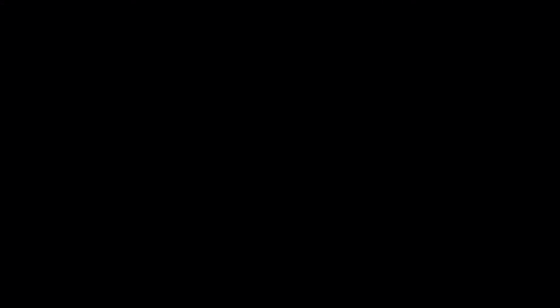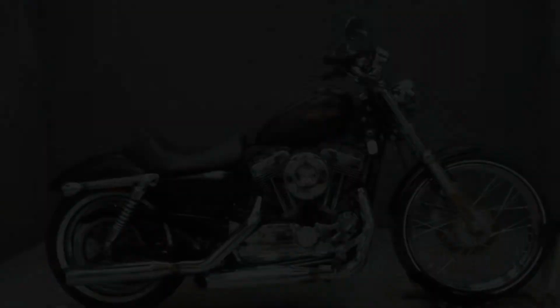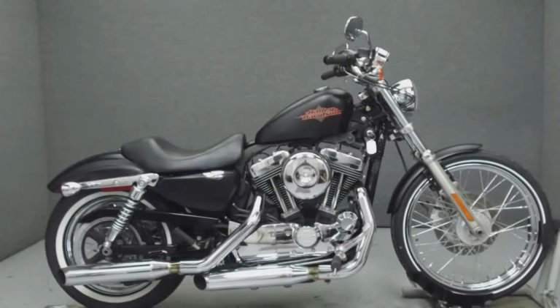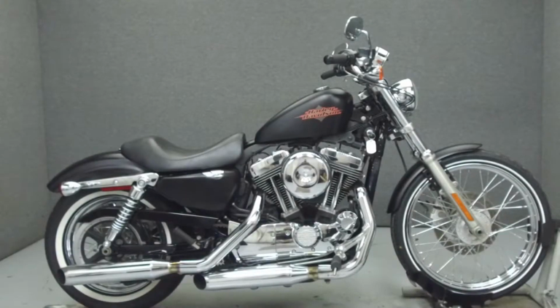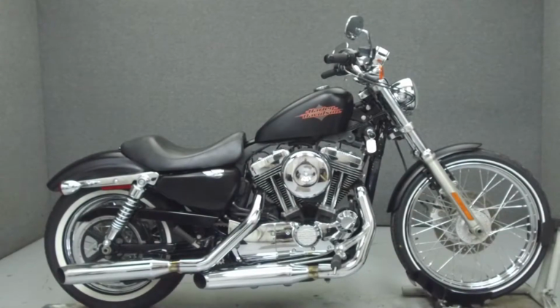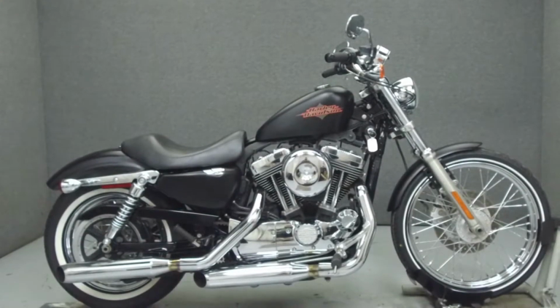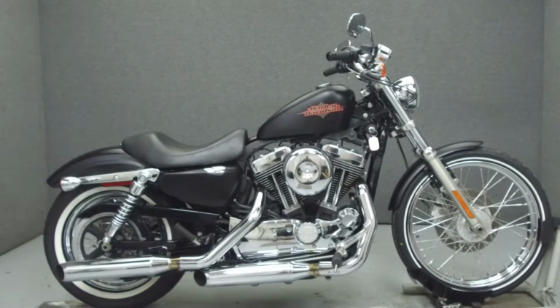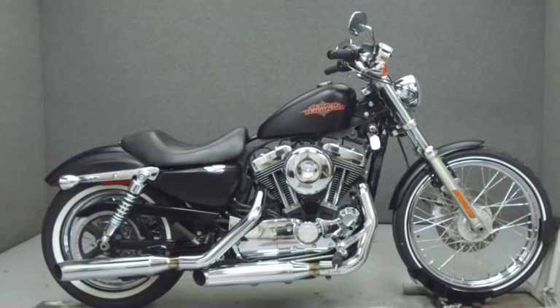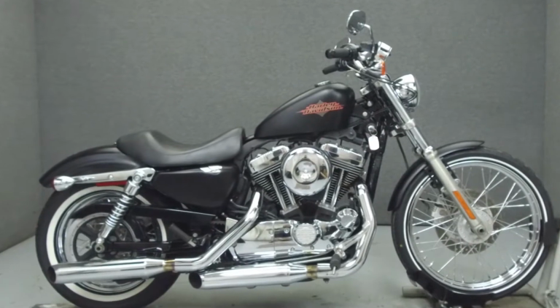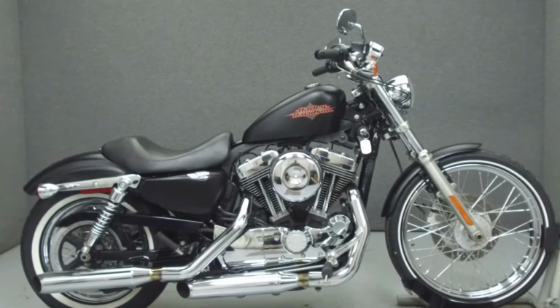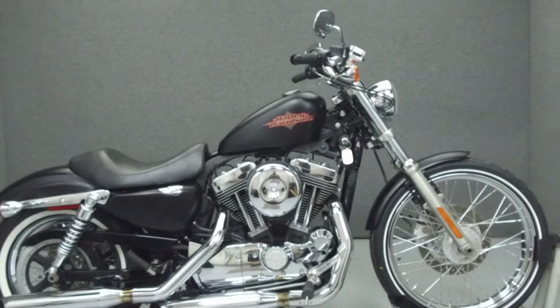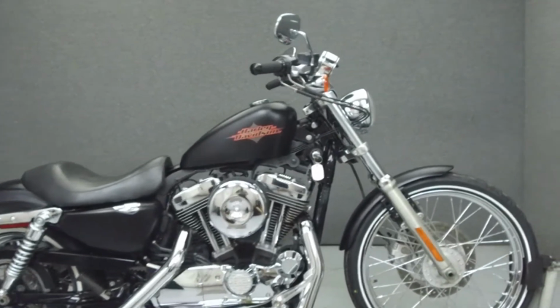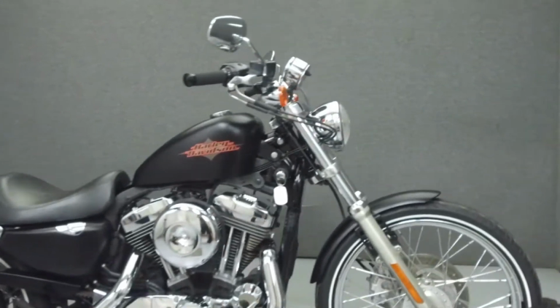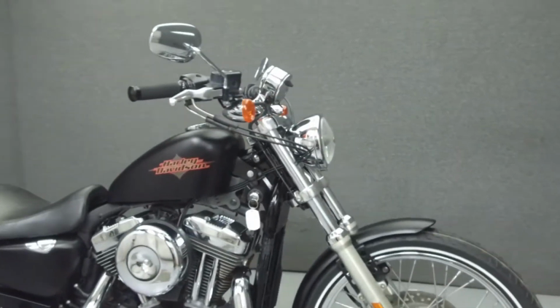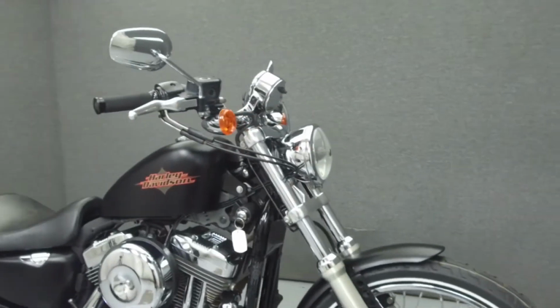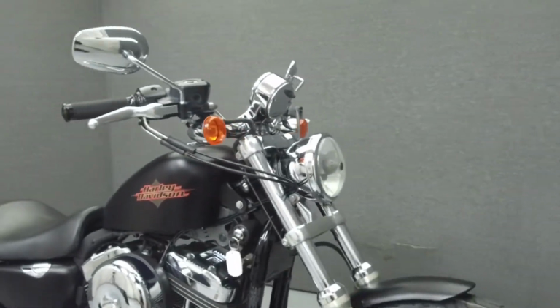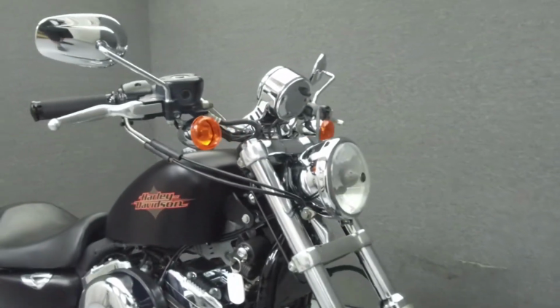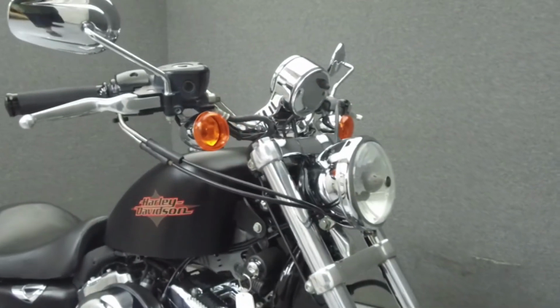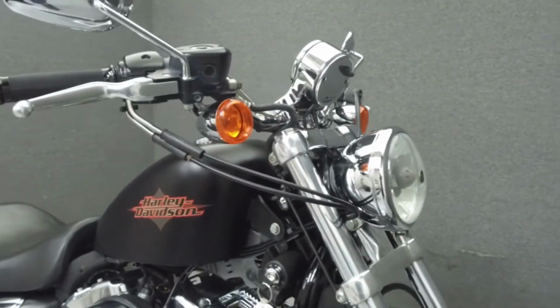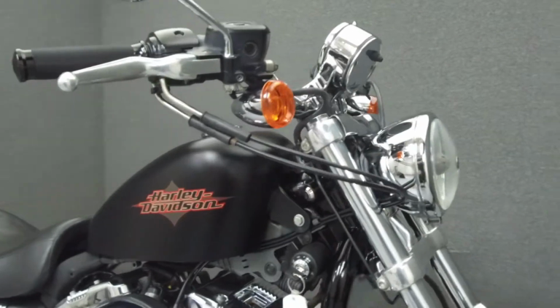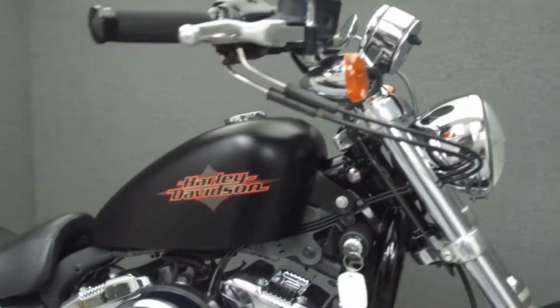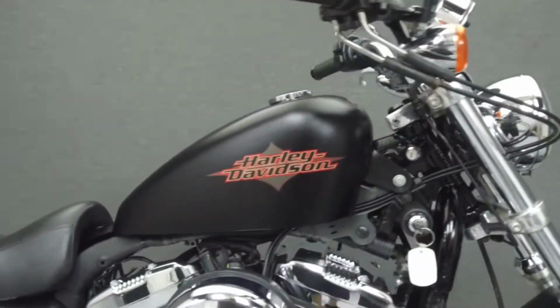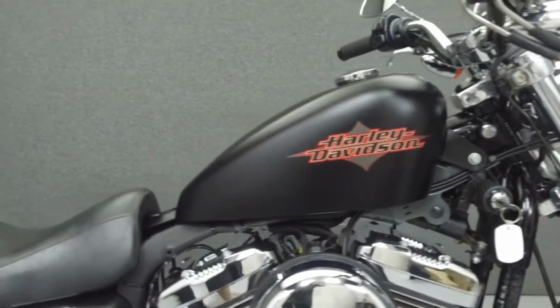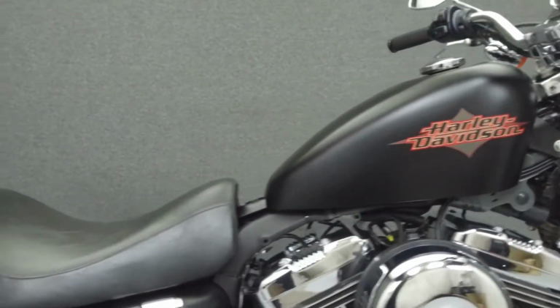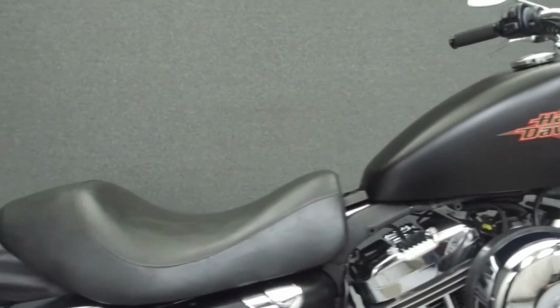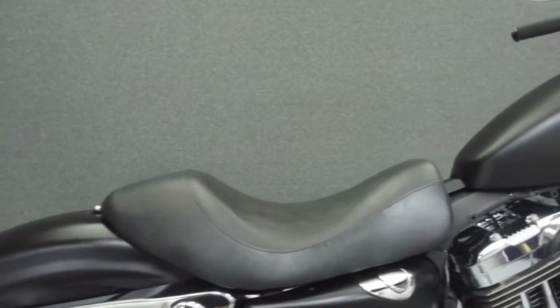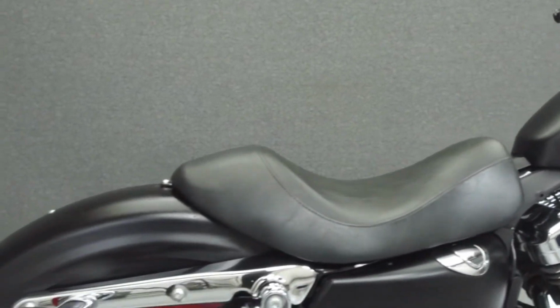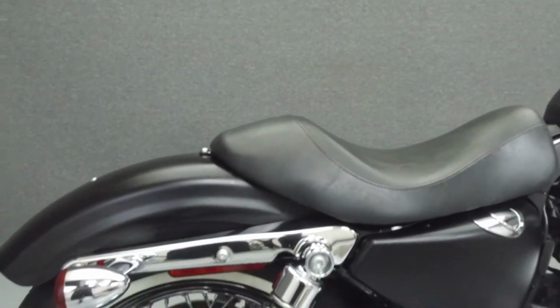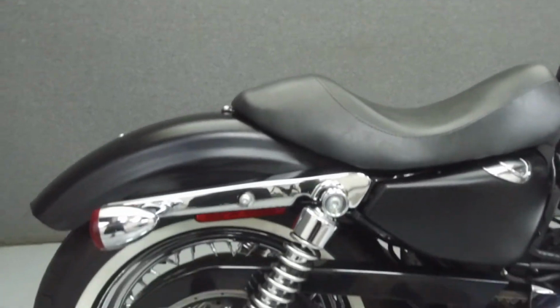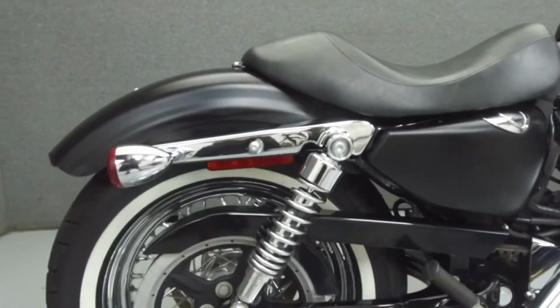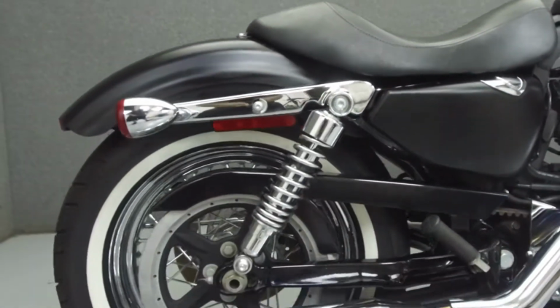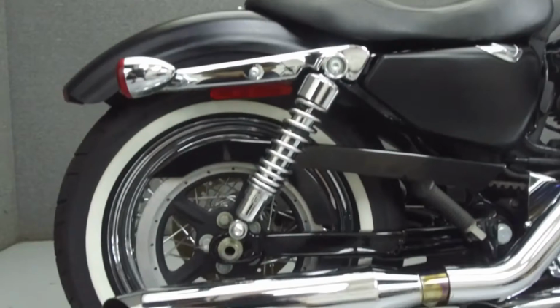Hey everyone, this is Keegan from National Power Sports. Today we're going to take a look at this 2013 Harley-Davidson Sportster 72 with 8,526 miles.